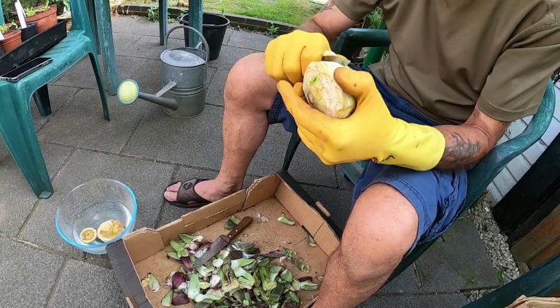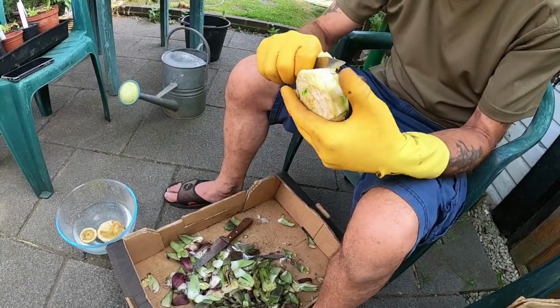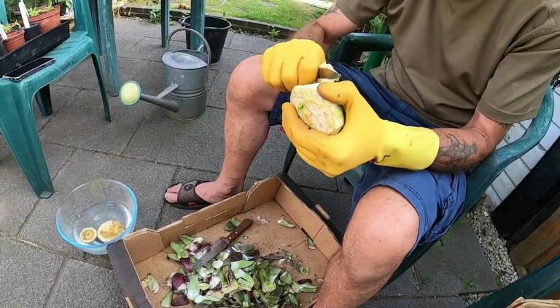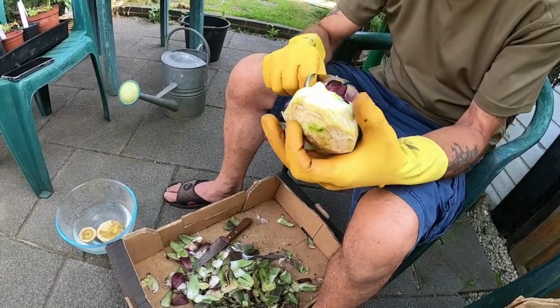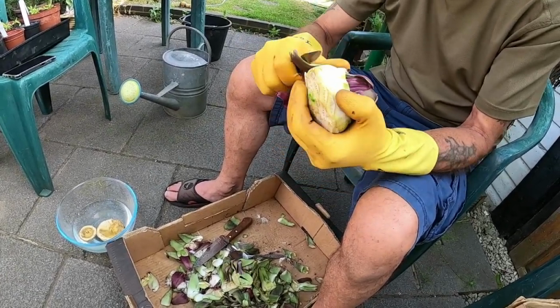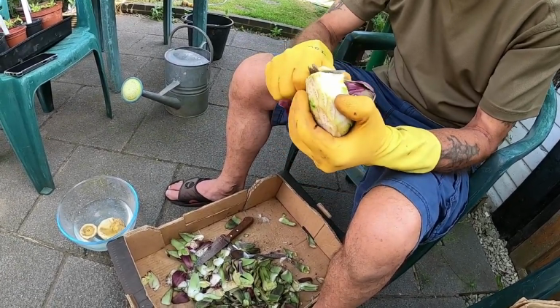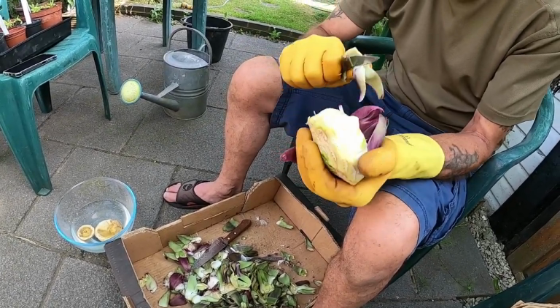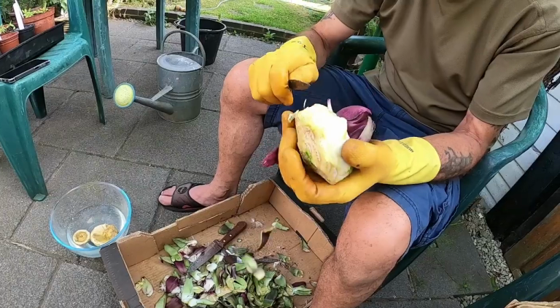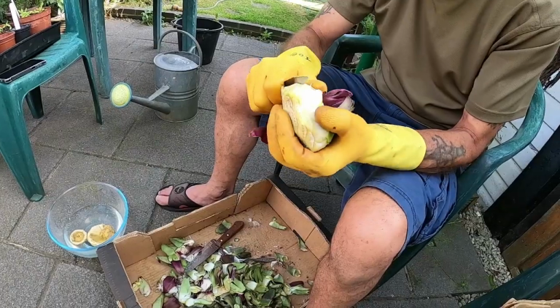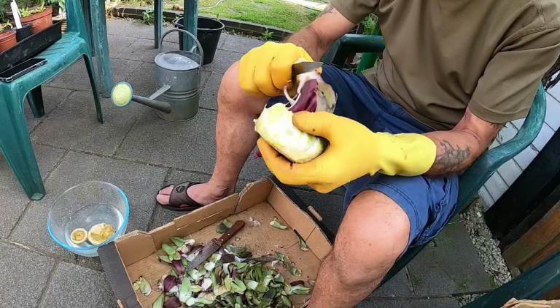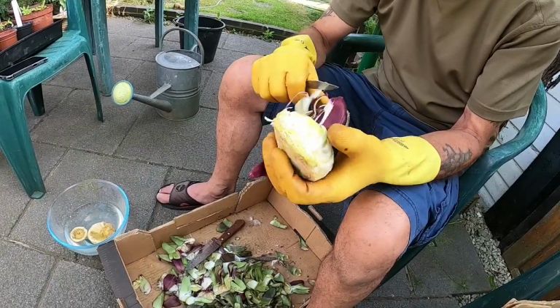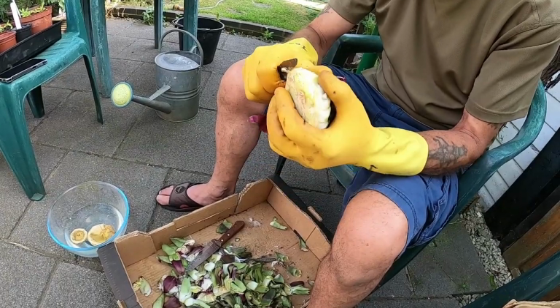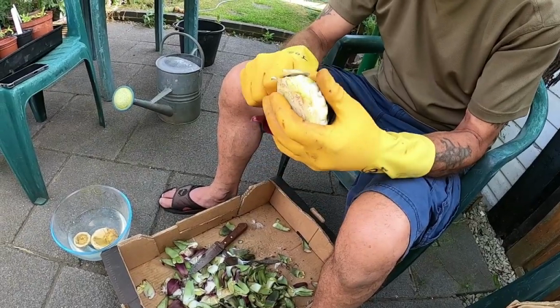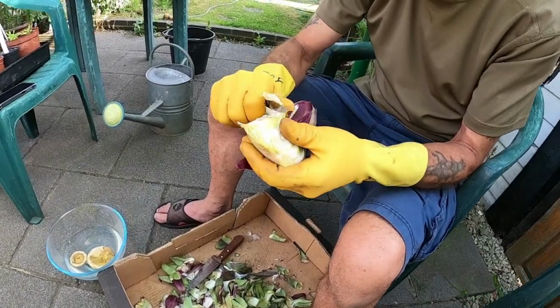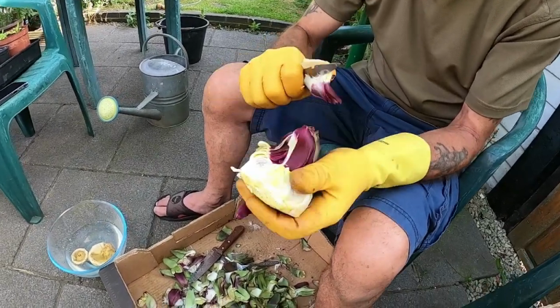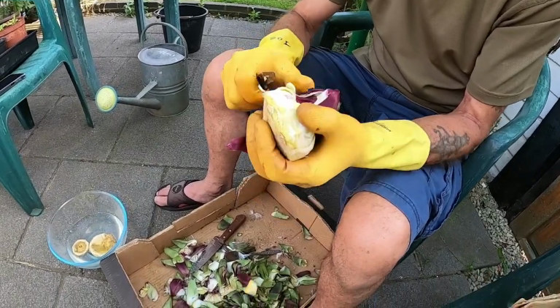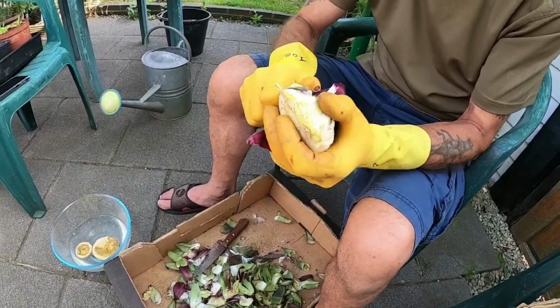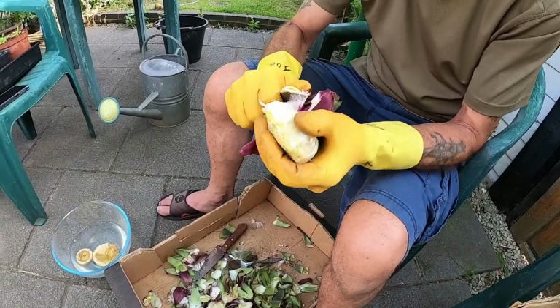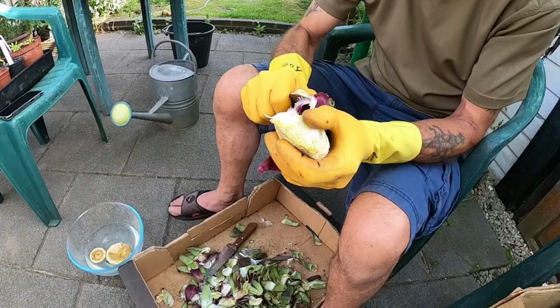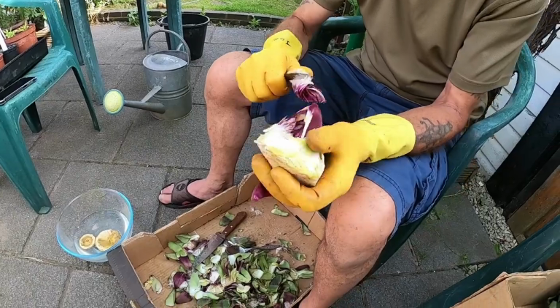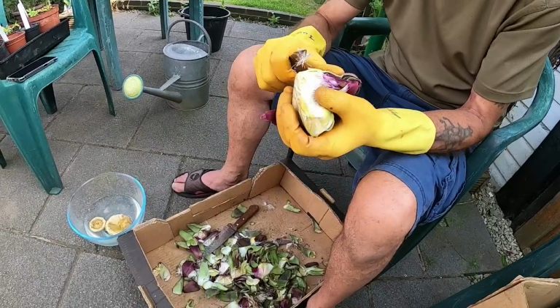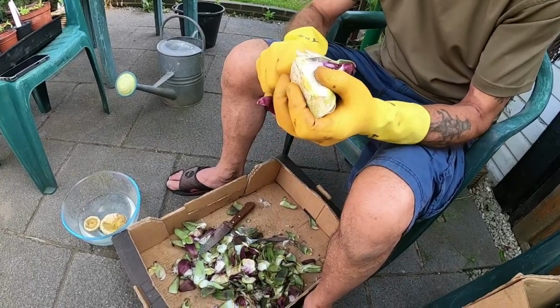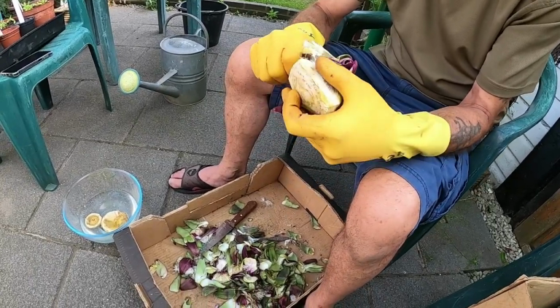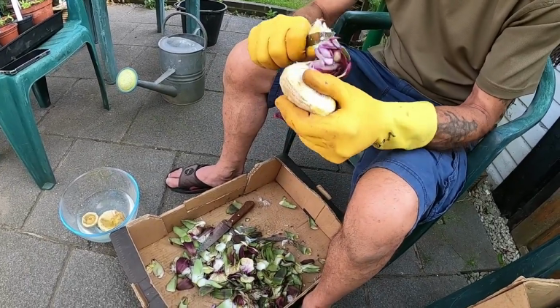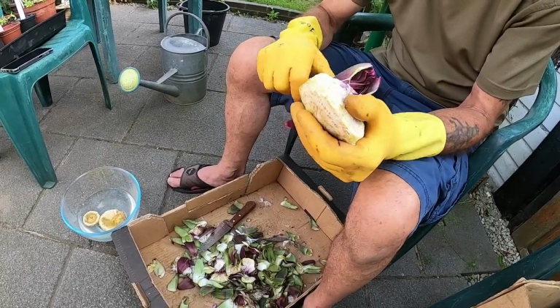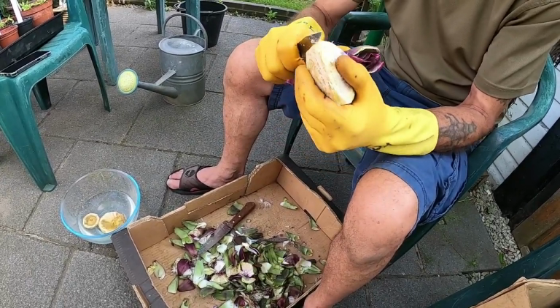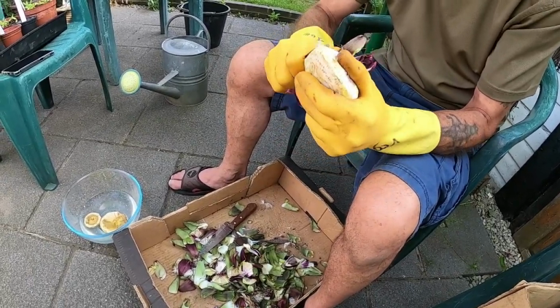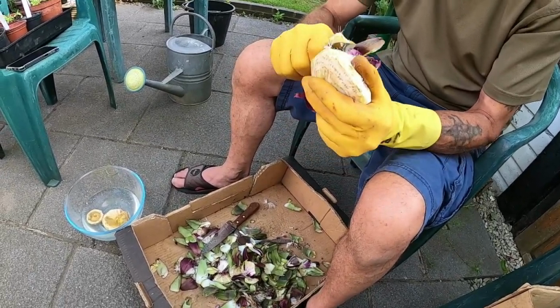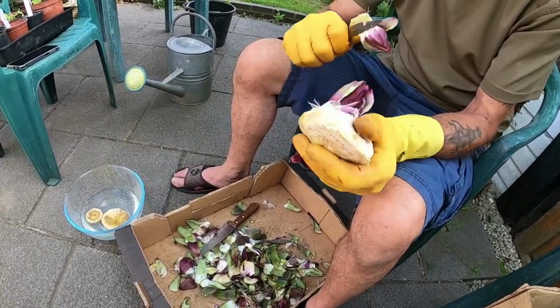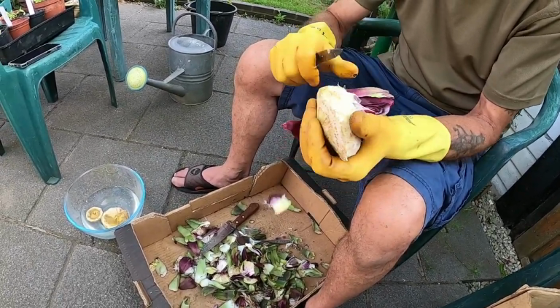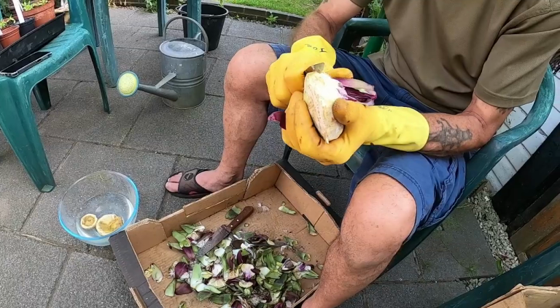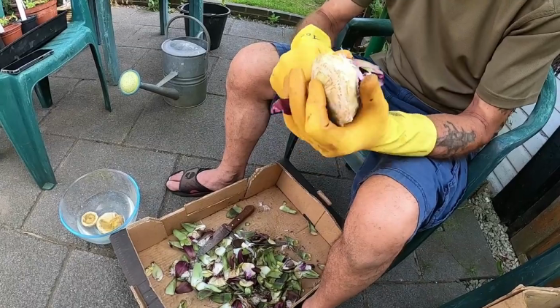Keep going round and round until you've exposed most of the heart. Then you've got a sort of fluffy part in the middle as well, which turns into a flower if you leave them to grow. So you need to get that out as well.